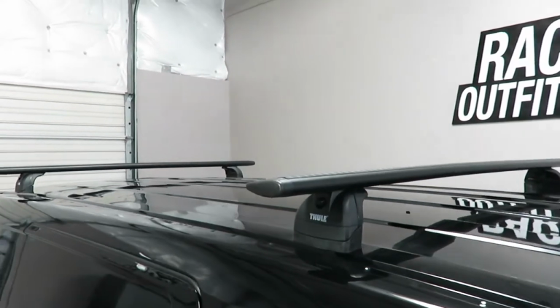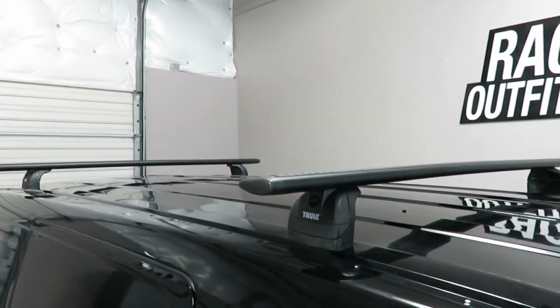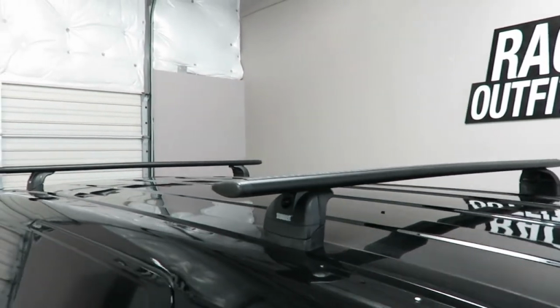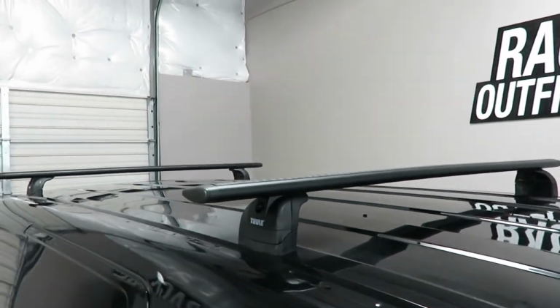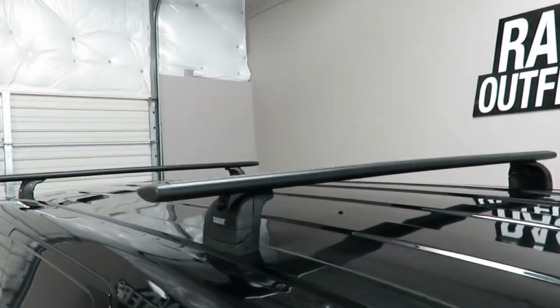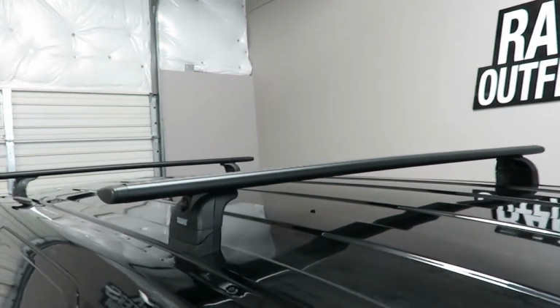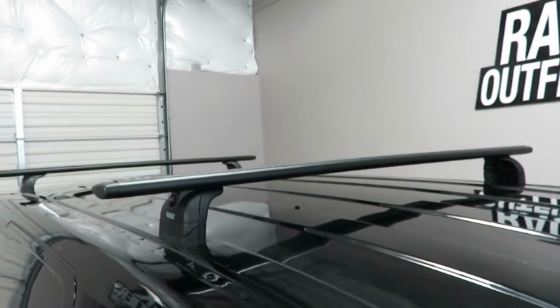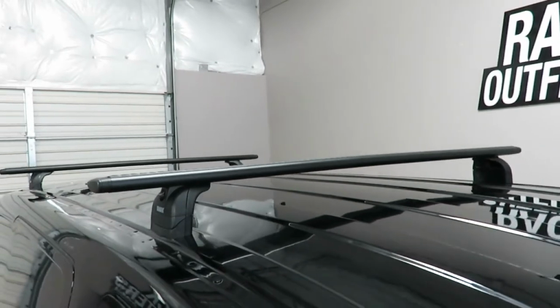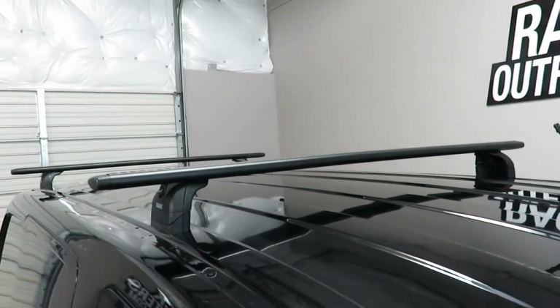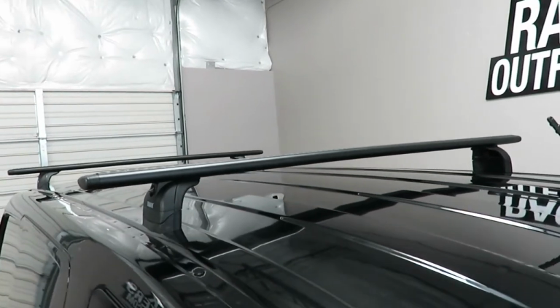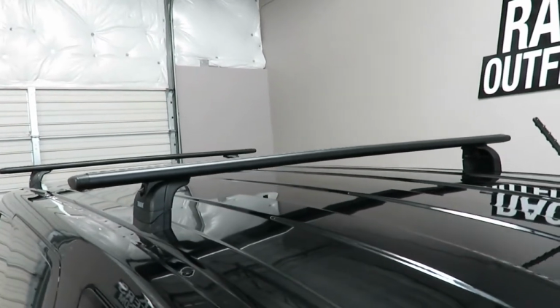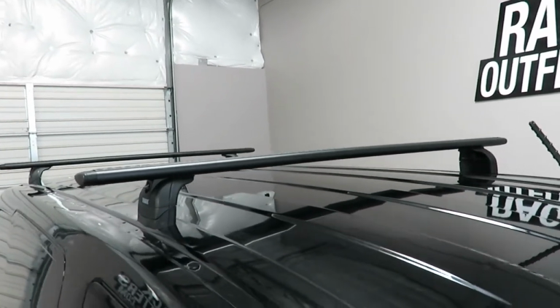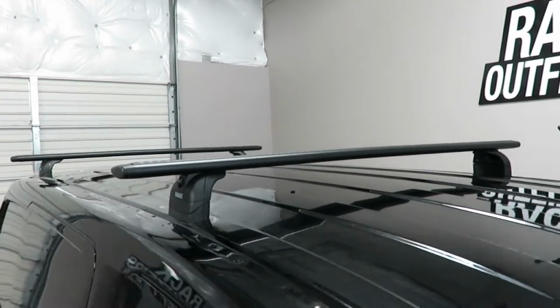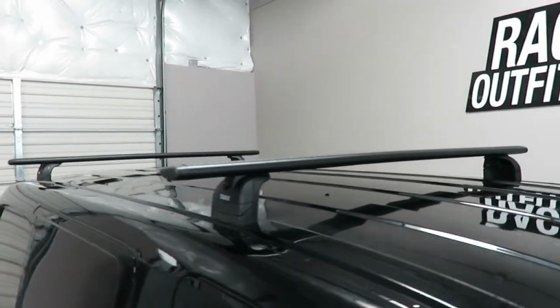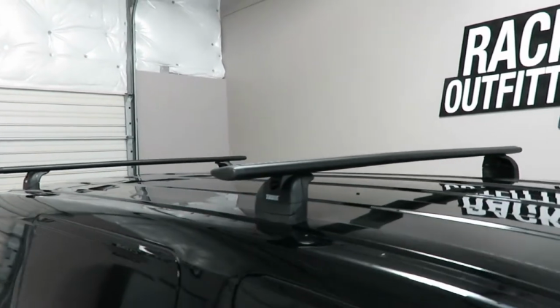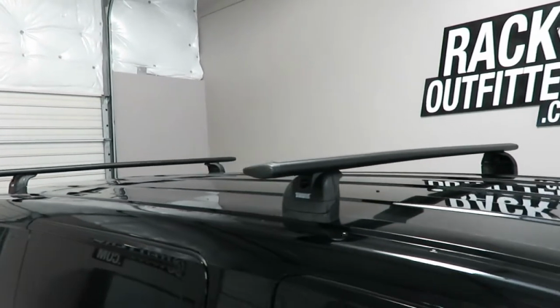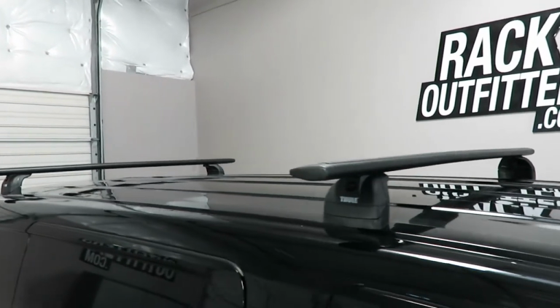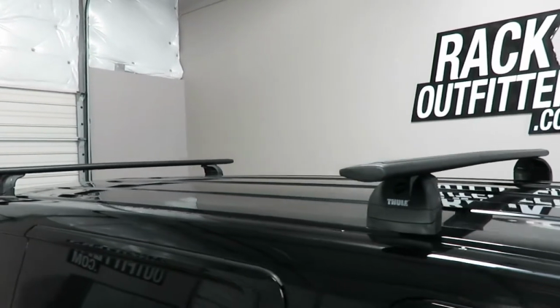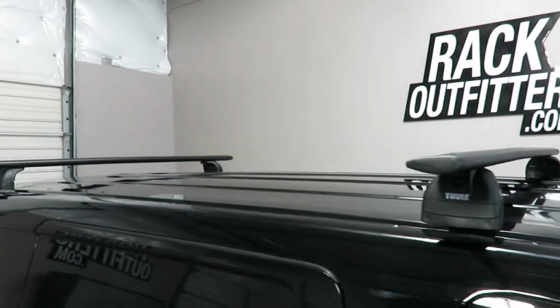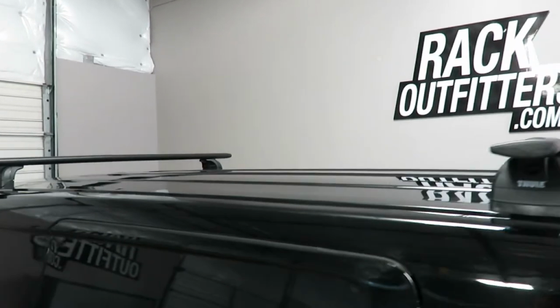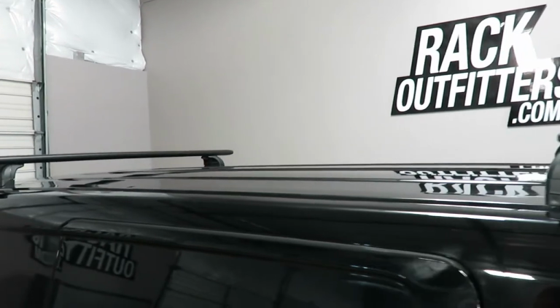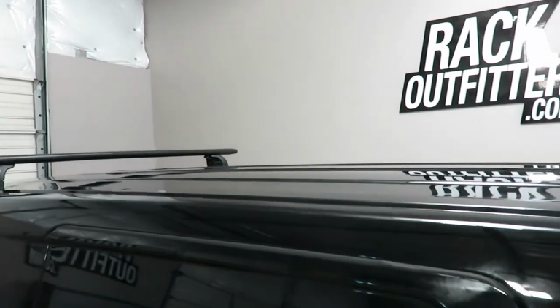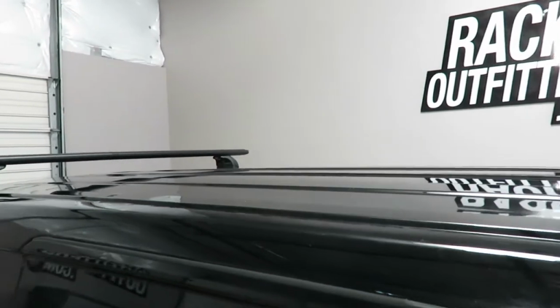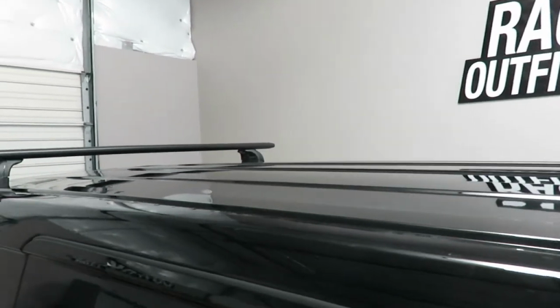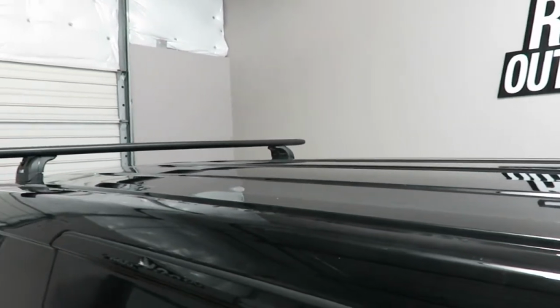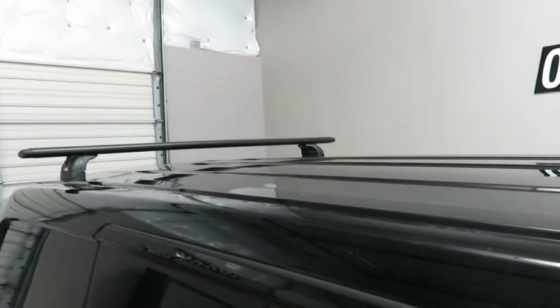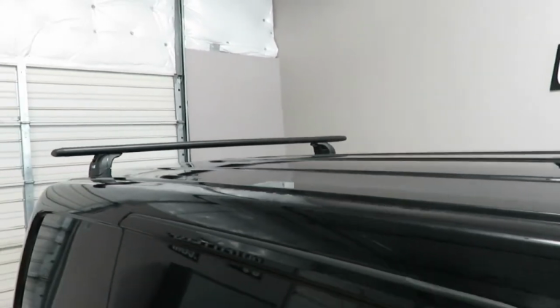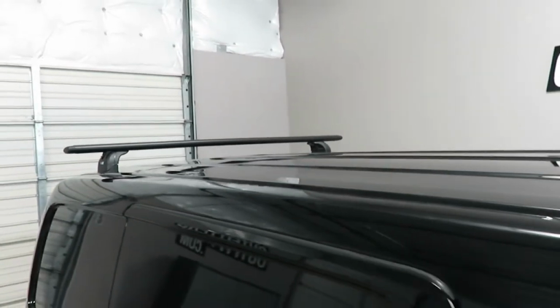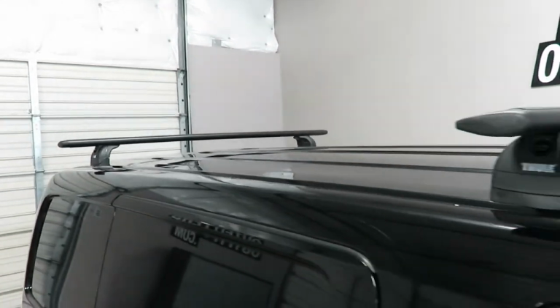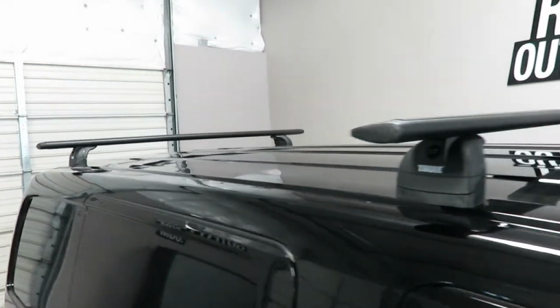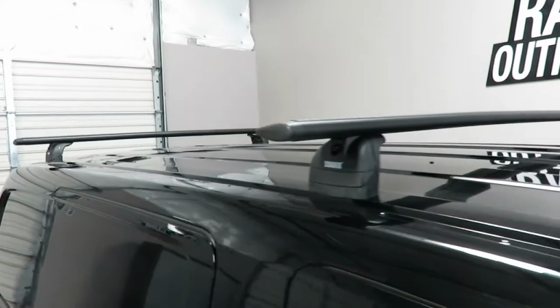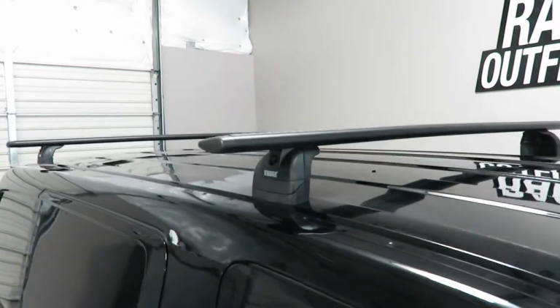The maximum weight carrying capacity for this two bar system is 130 pounds evenly distributed. With the addition of a third bar, the overall weight carrying capacity can be increased up to 220 pounds.